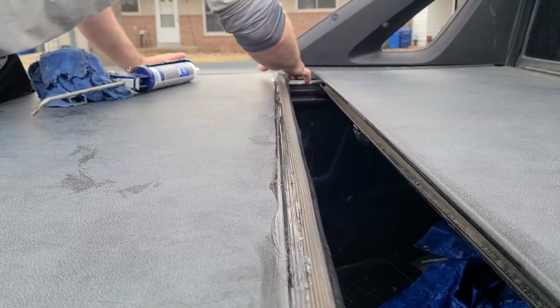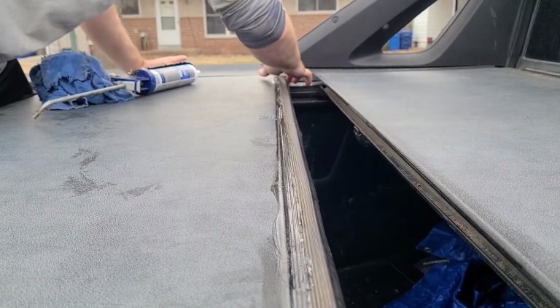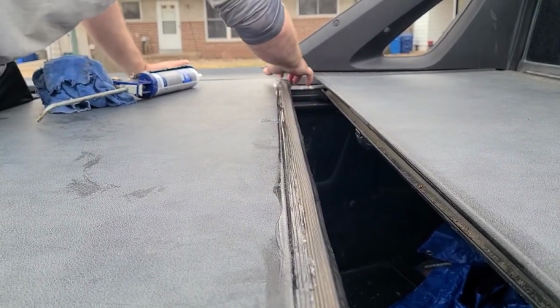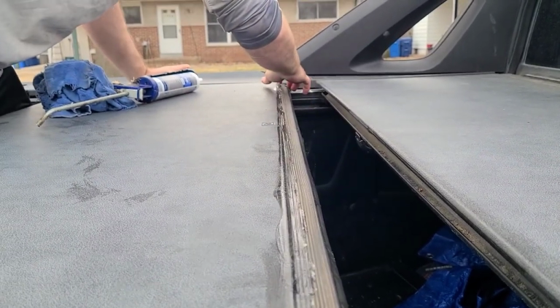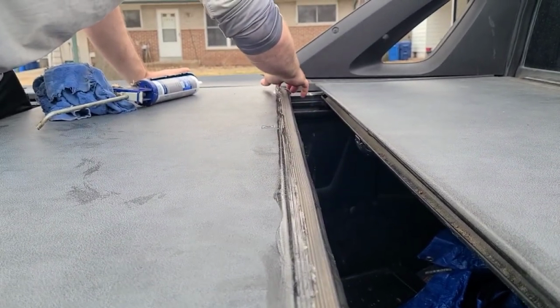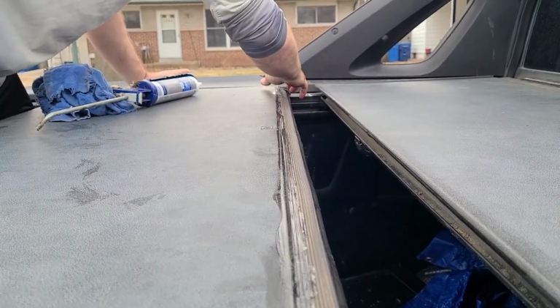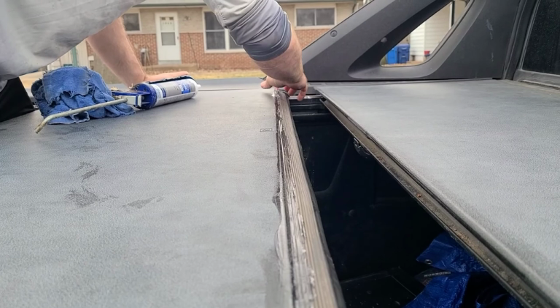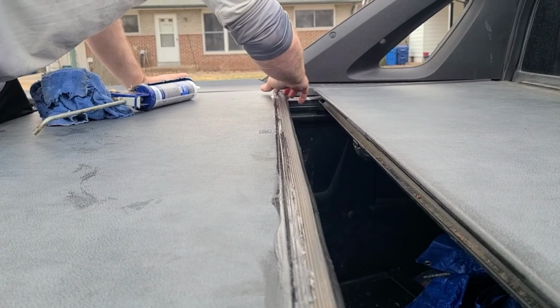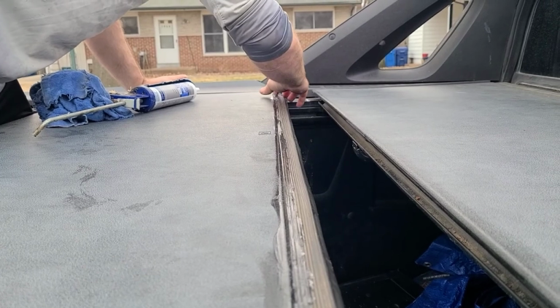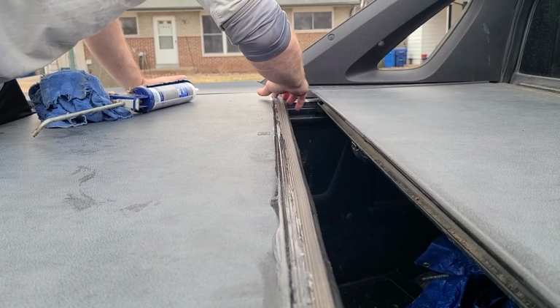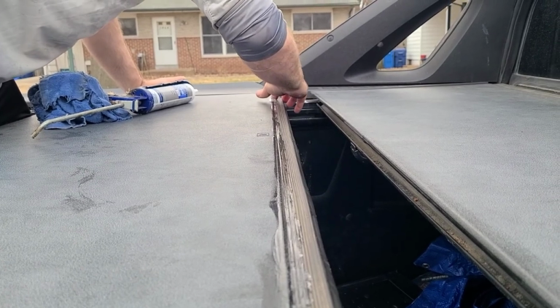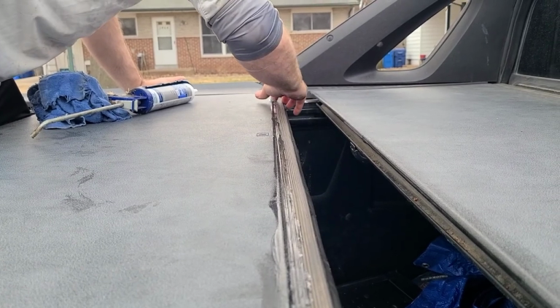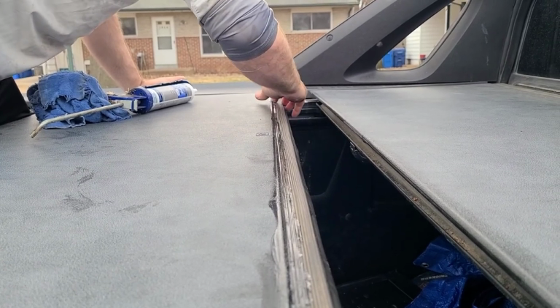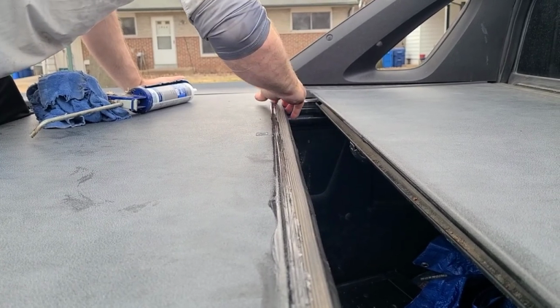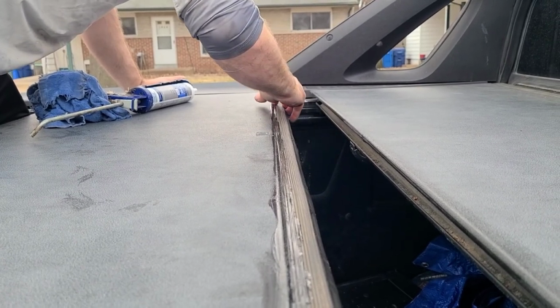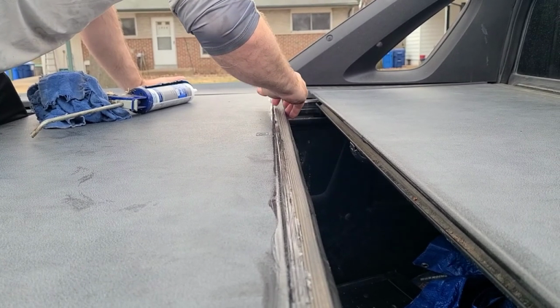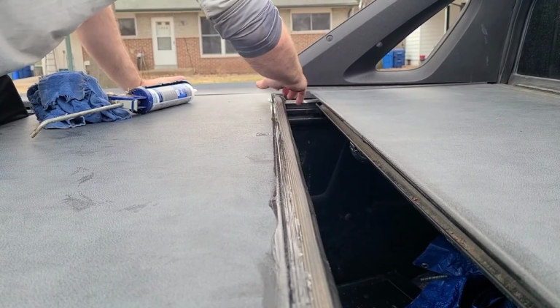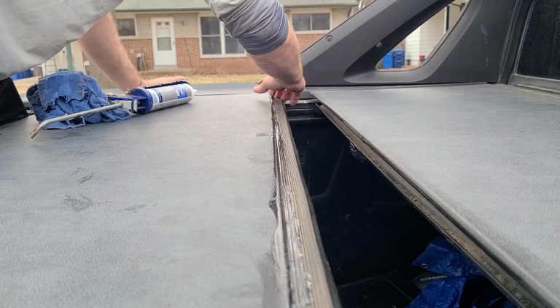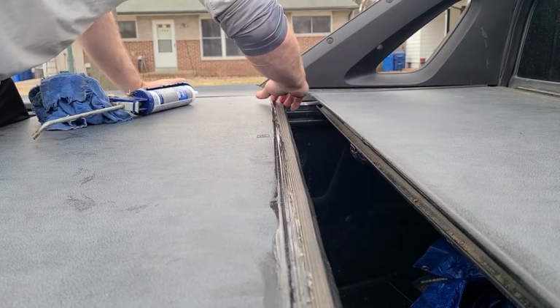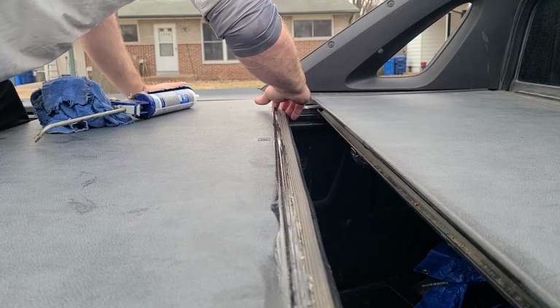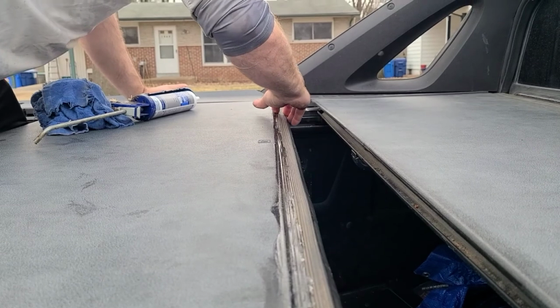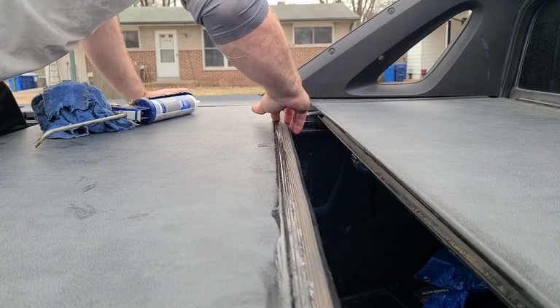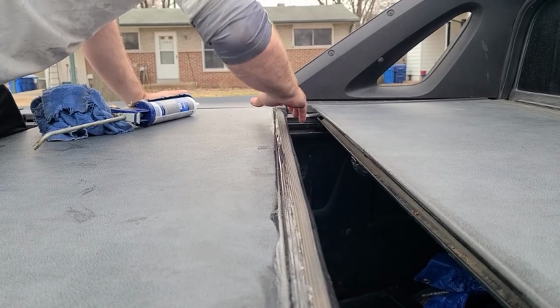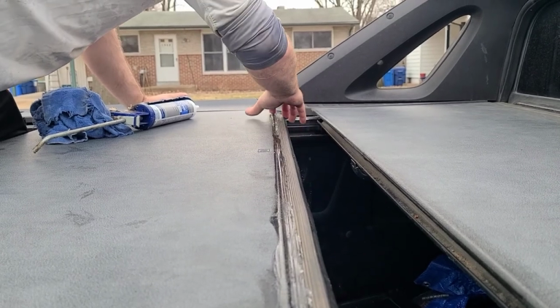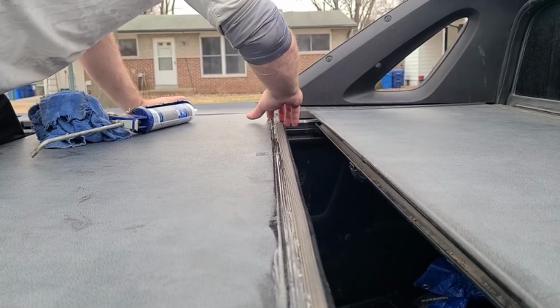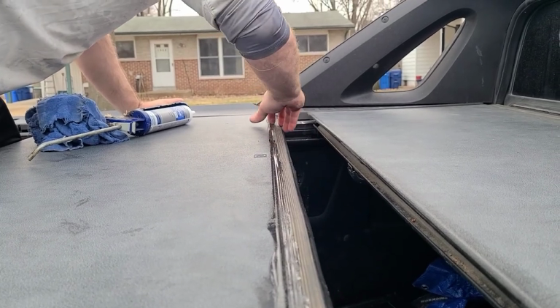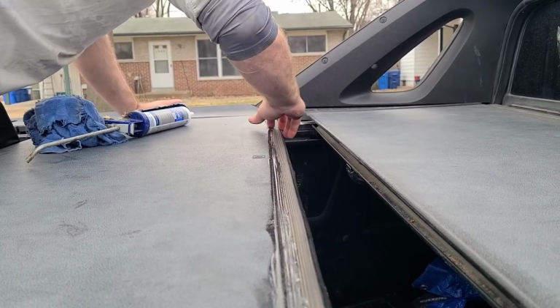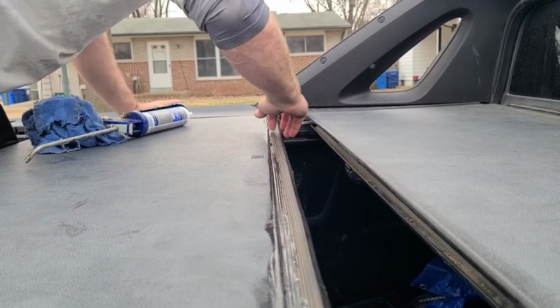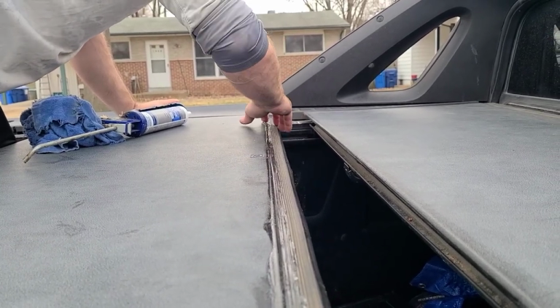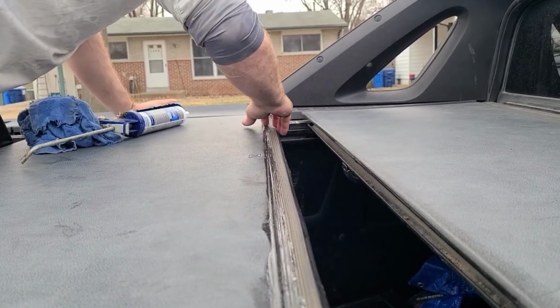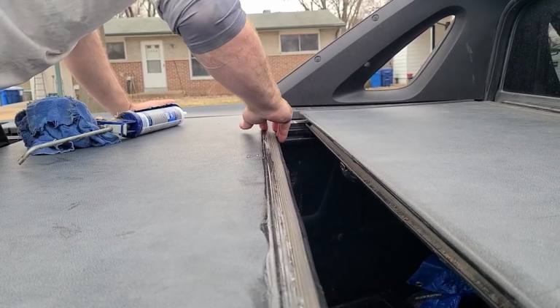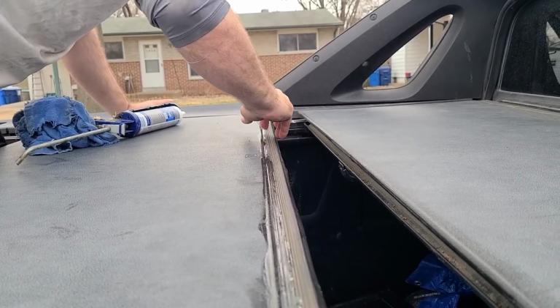We want the outdoor silicone because silicone holds up better to UV rays over time. Get regular caulk and it kind of breaks down.